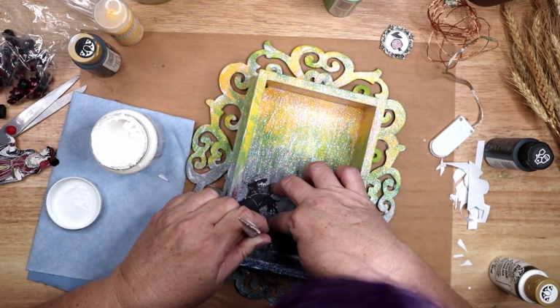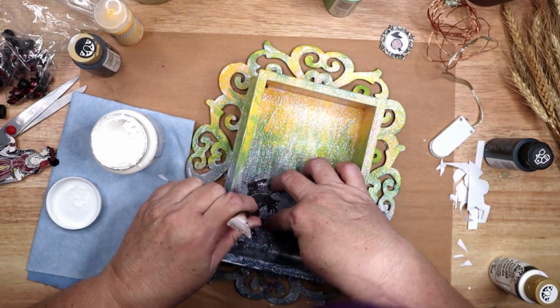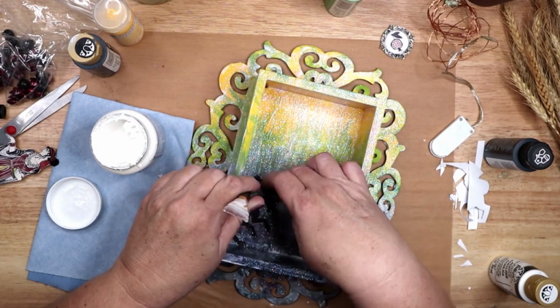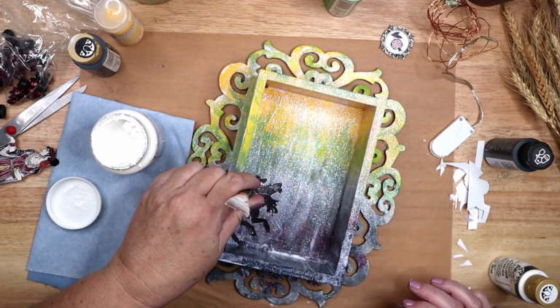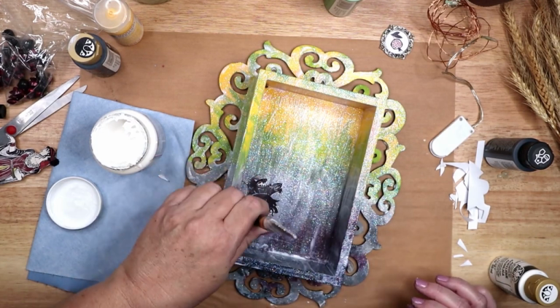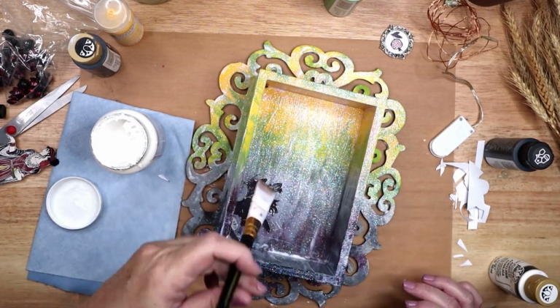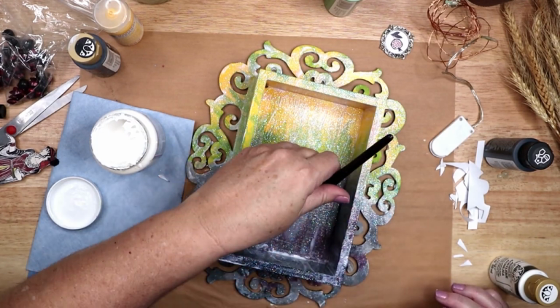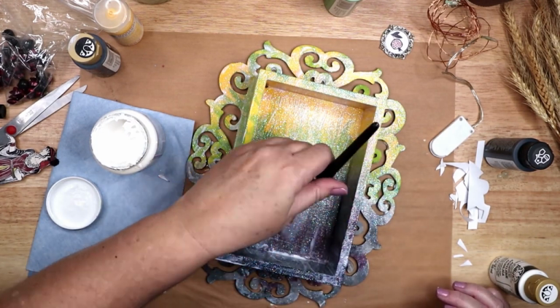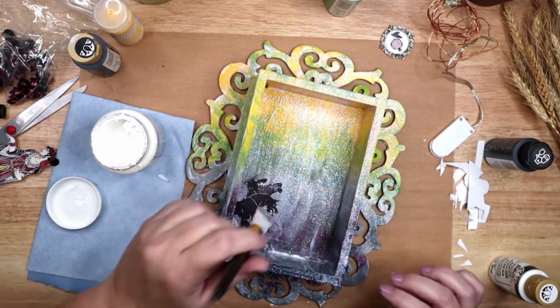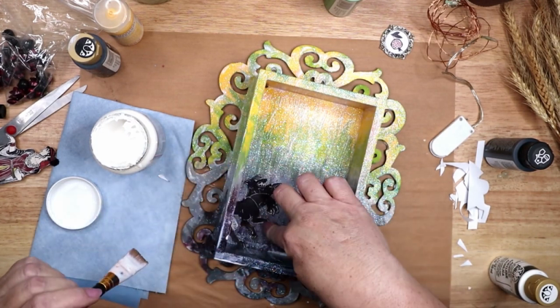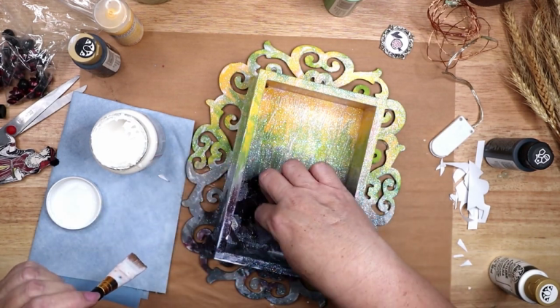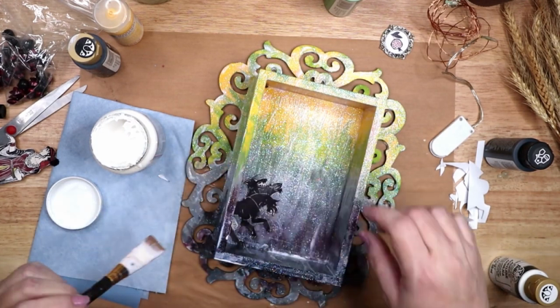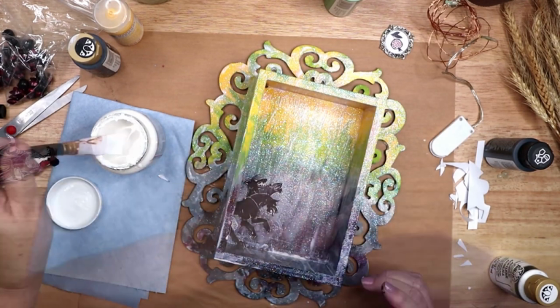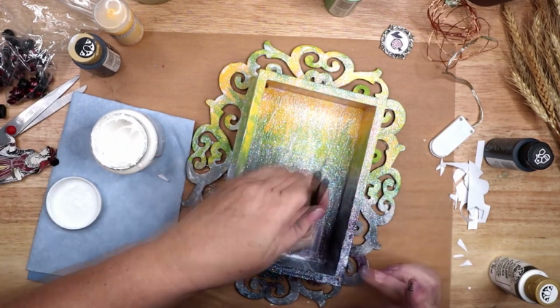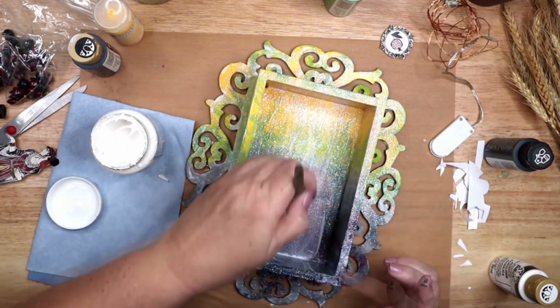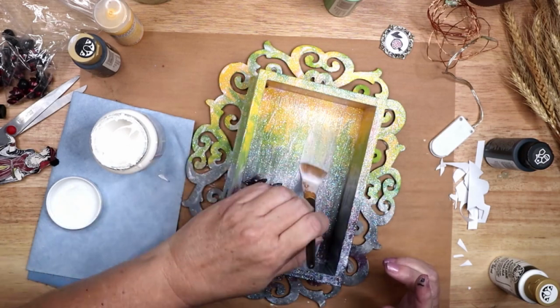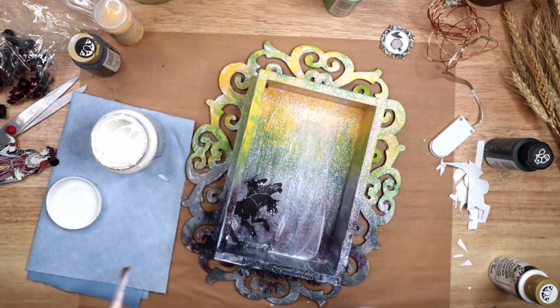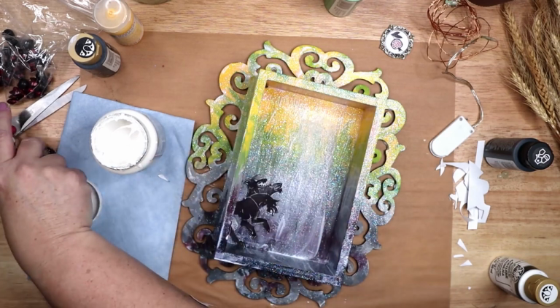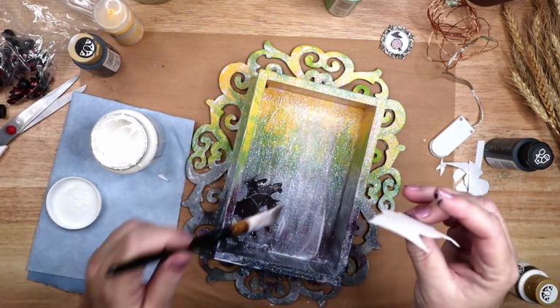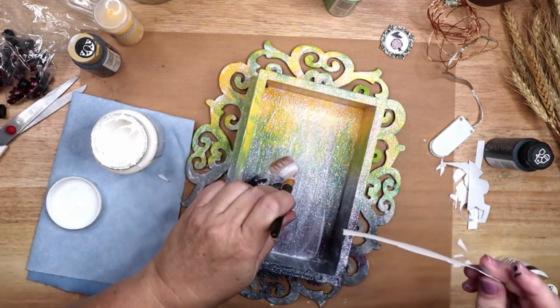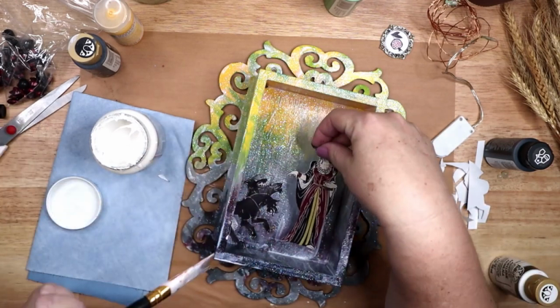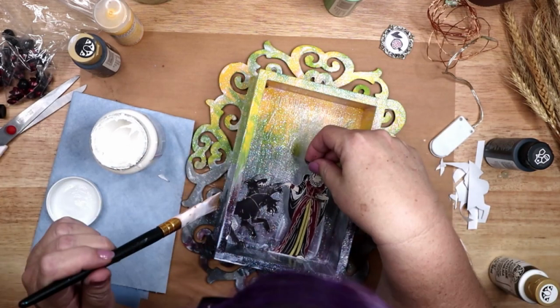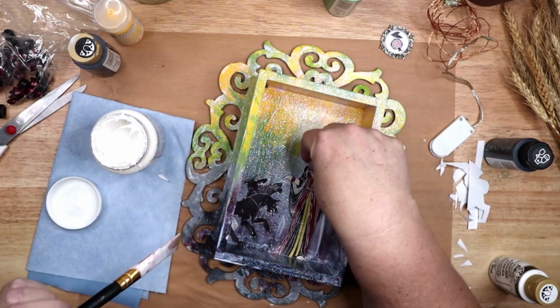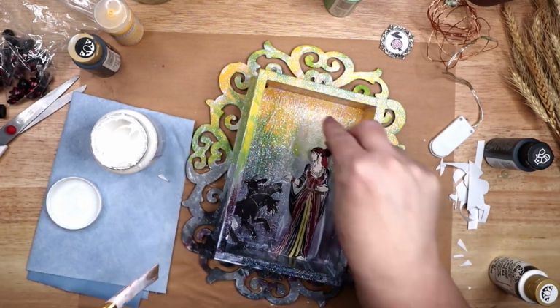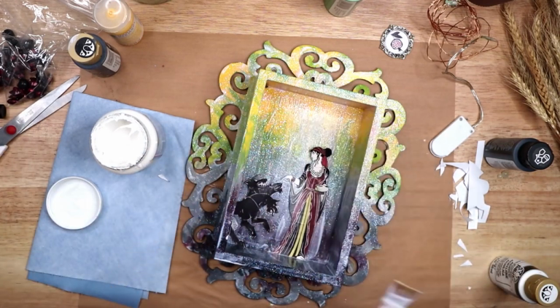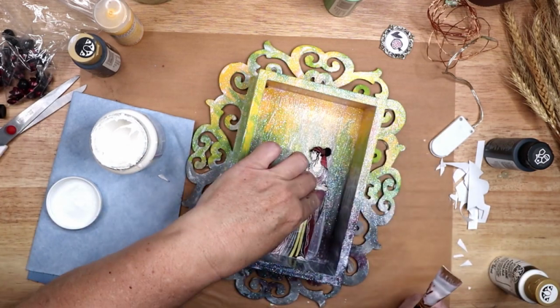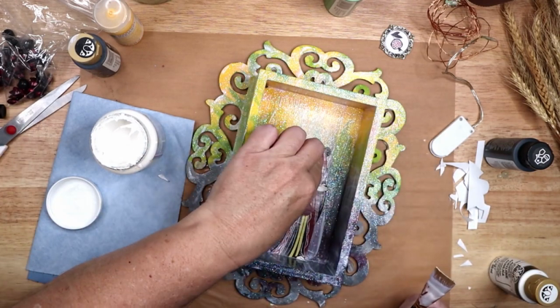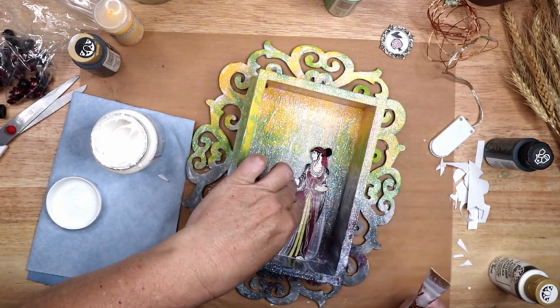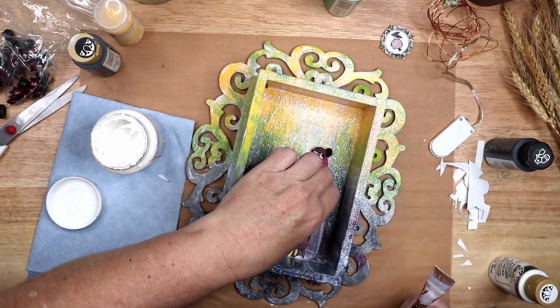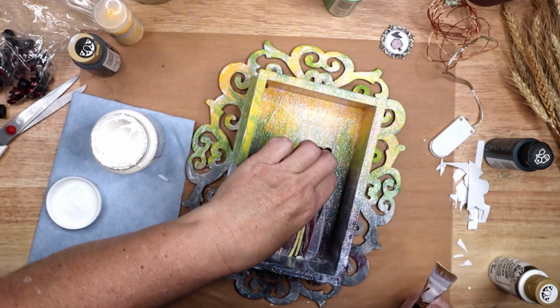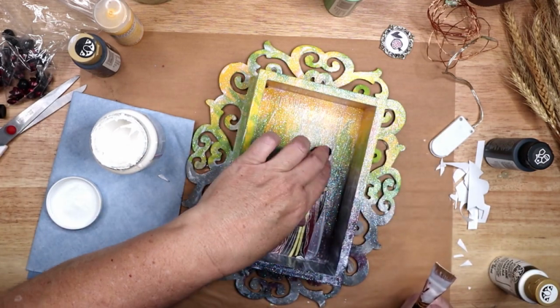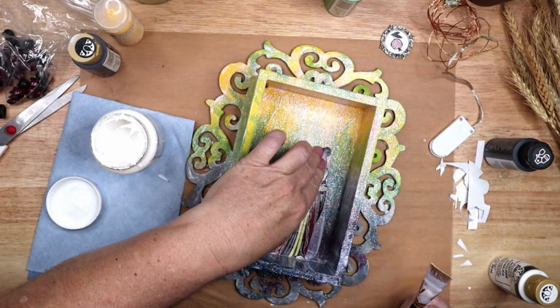If I did this project over, I think I would have added a few layers of foam tape behind the paper to give the illusion of depth to the figures inside the box.